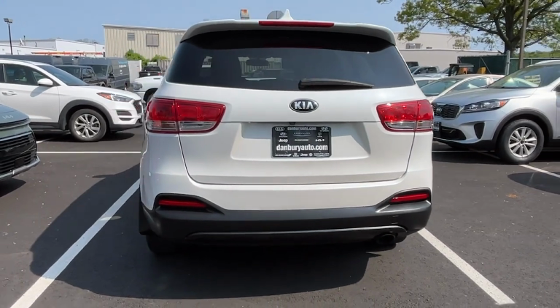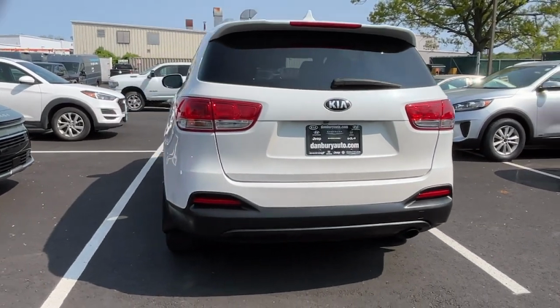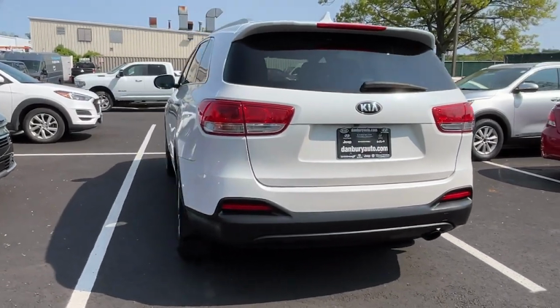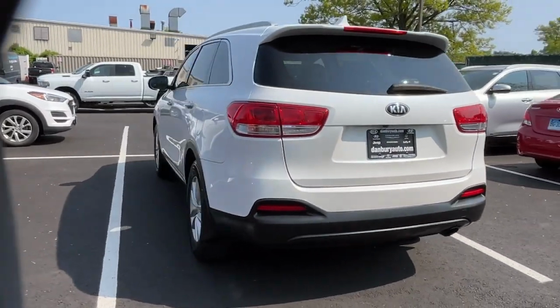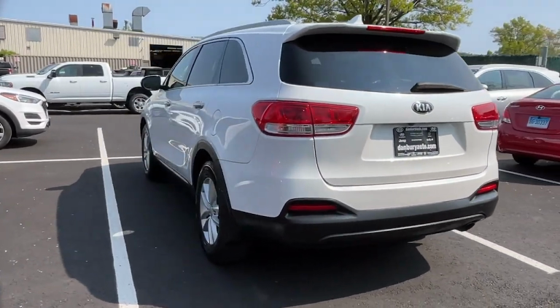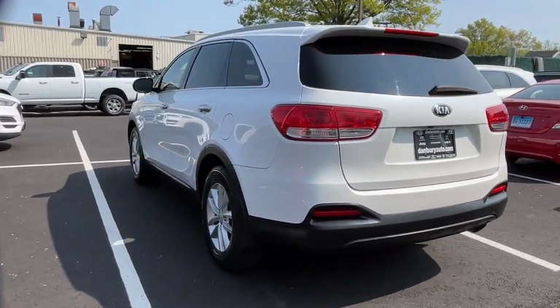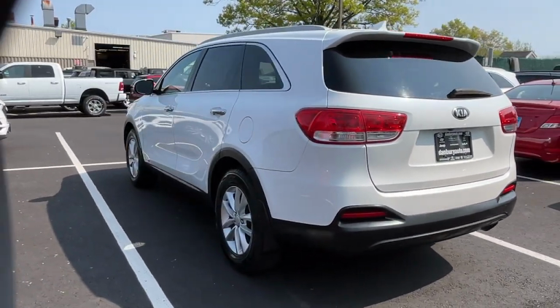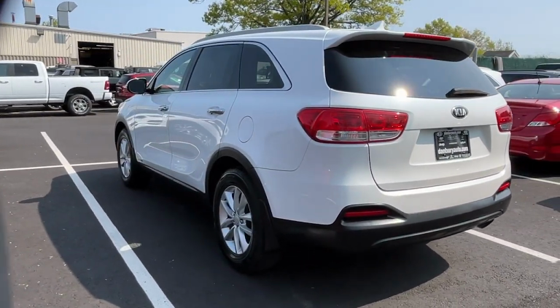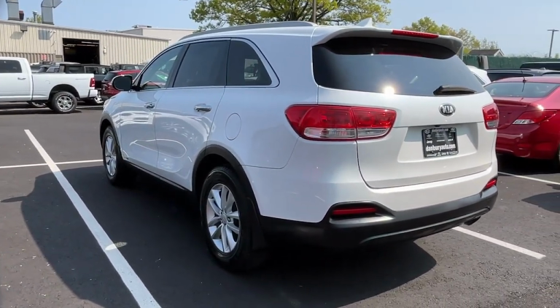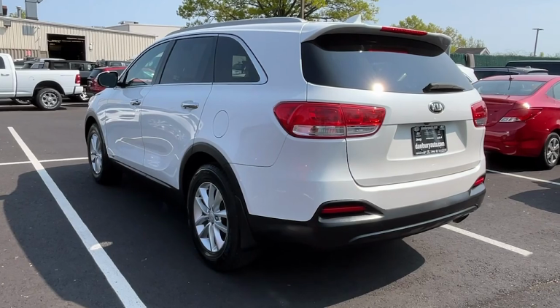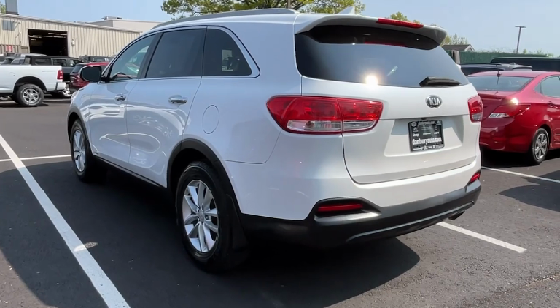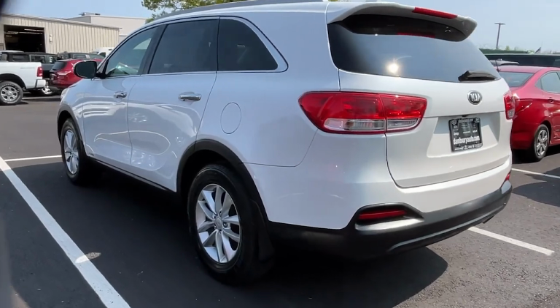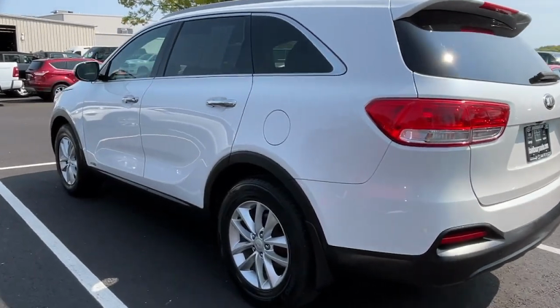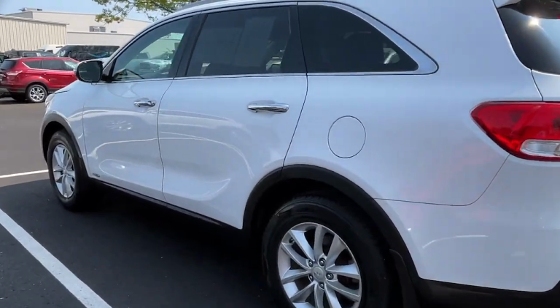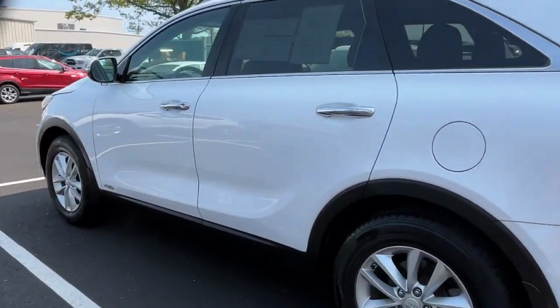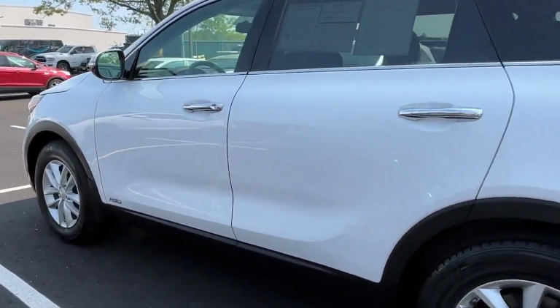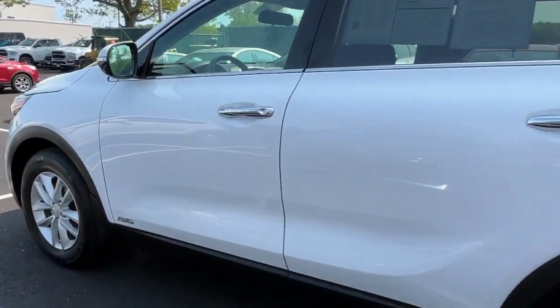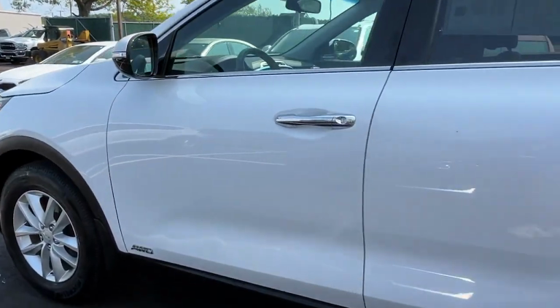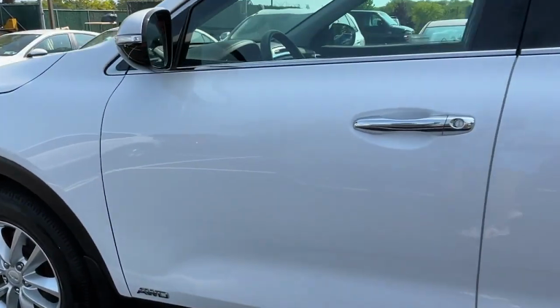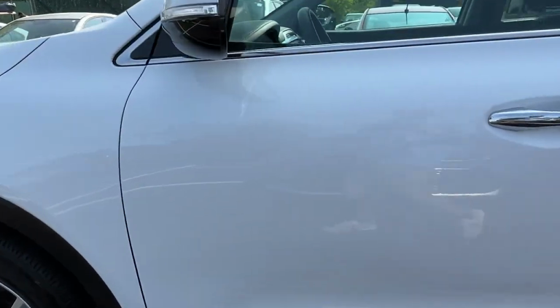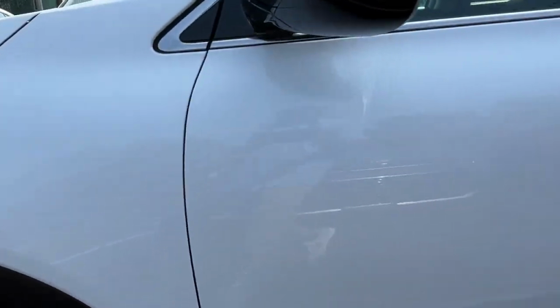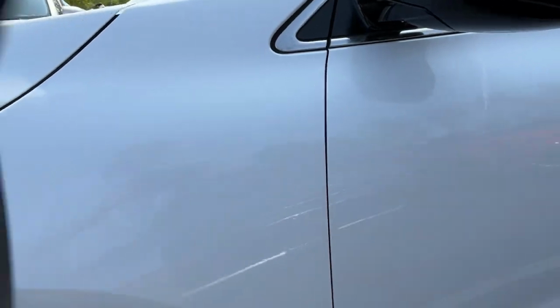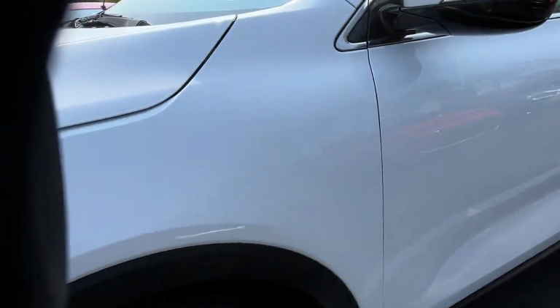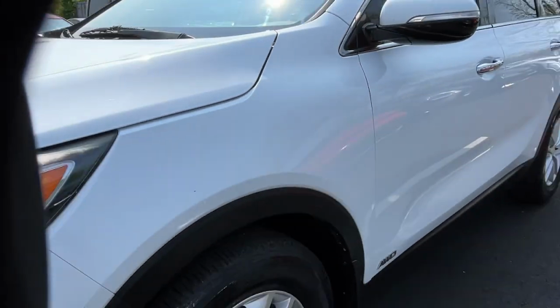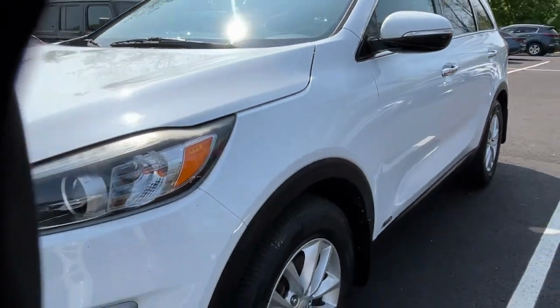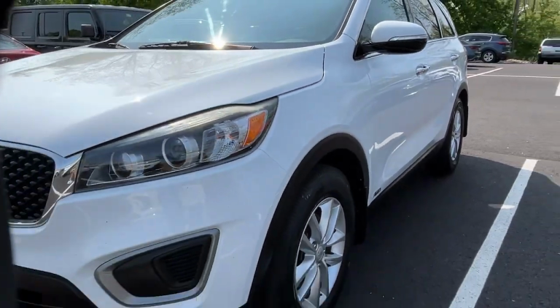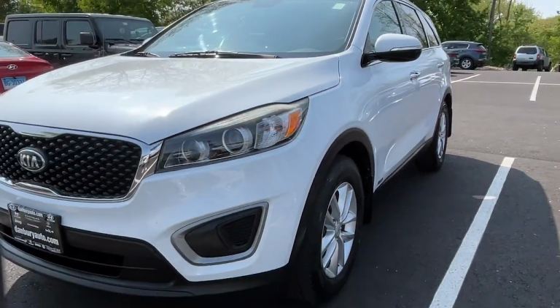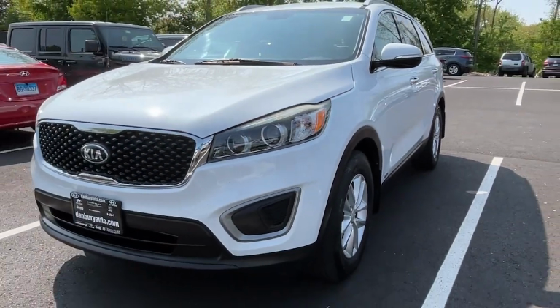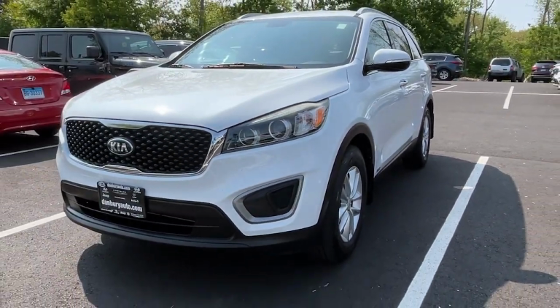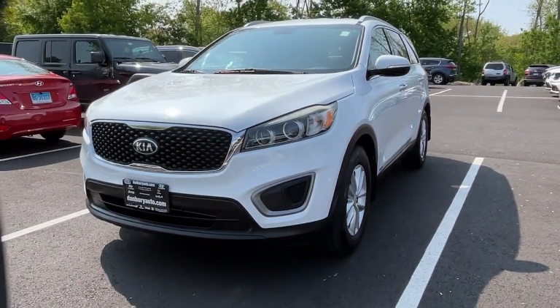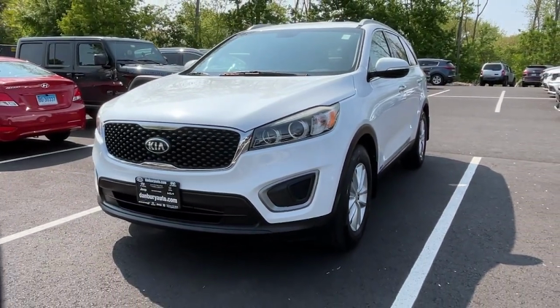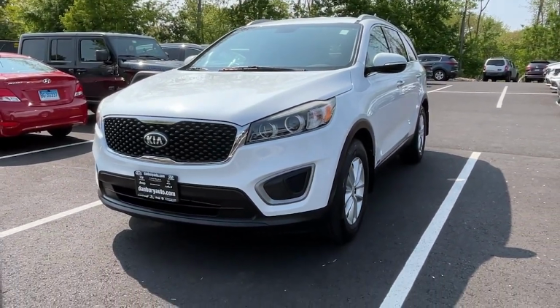Available in all-wheel drive or front-wheel drive, this mid-size three-row crossover has earned its reputation for prioritizing safety, passenger comfort, cargo capacity, and connectivity. These are just some of the great options this vehicle comes with.